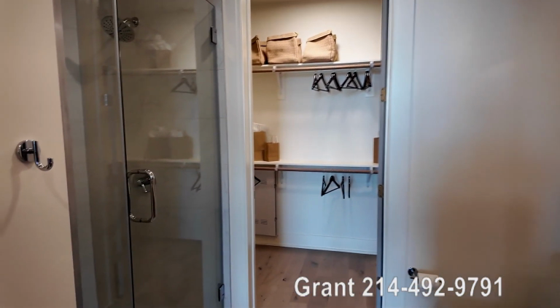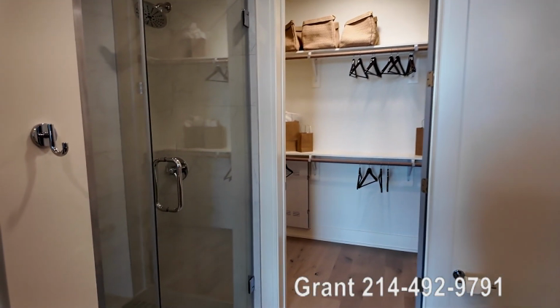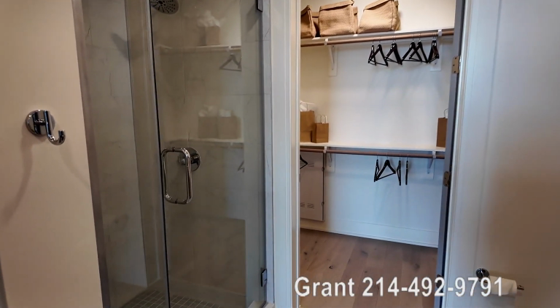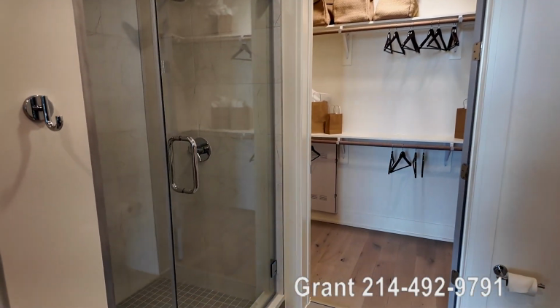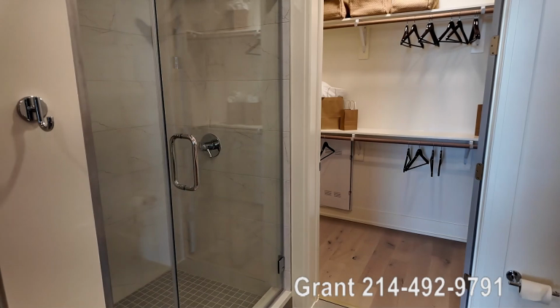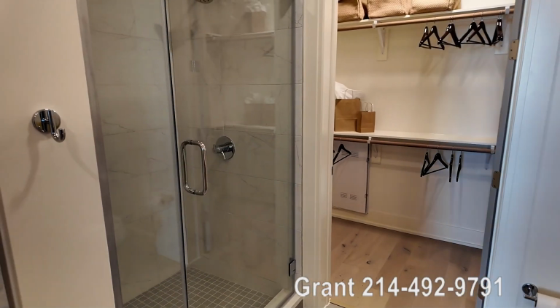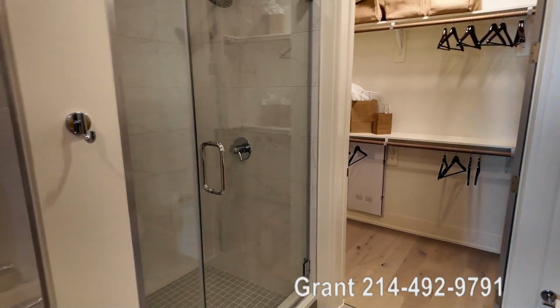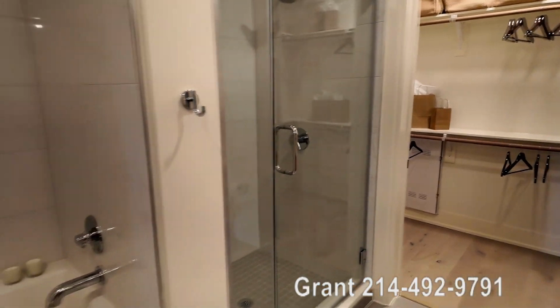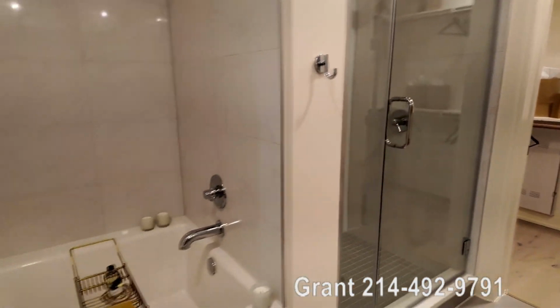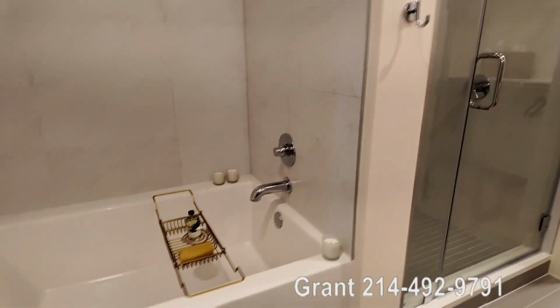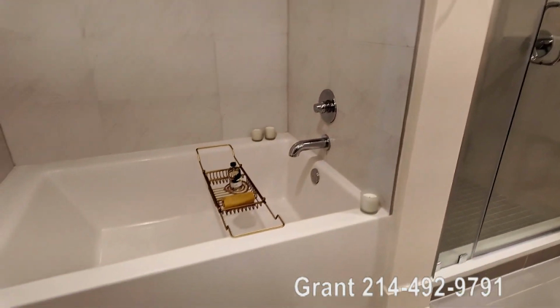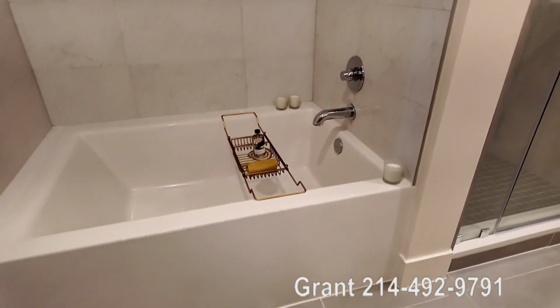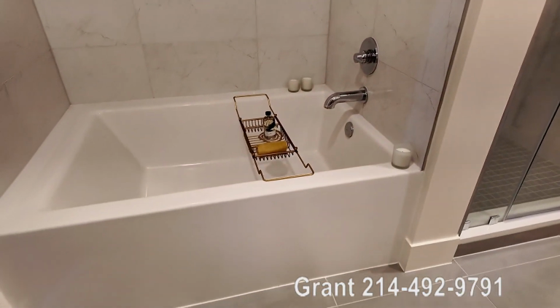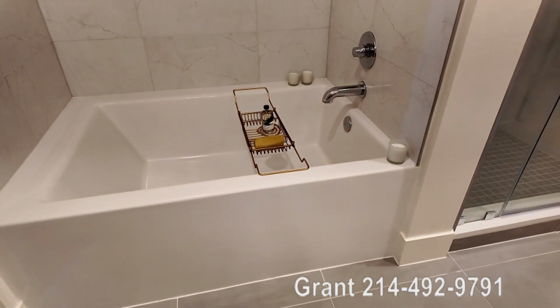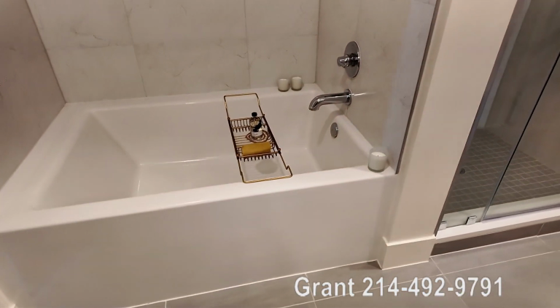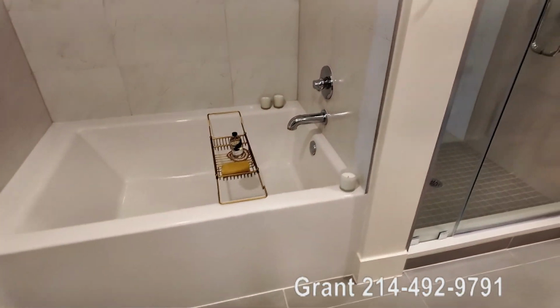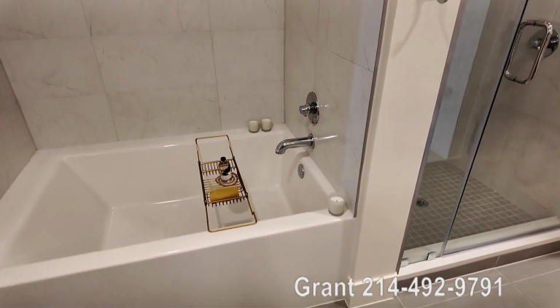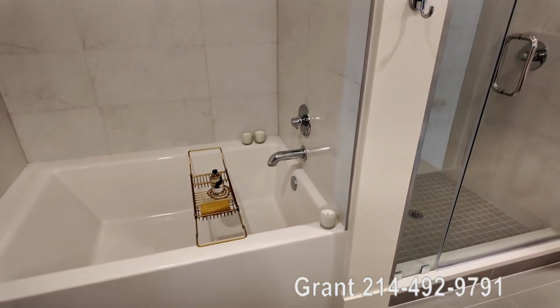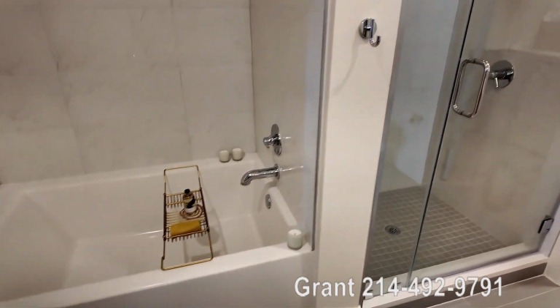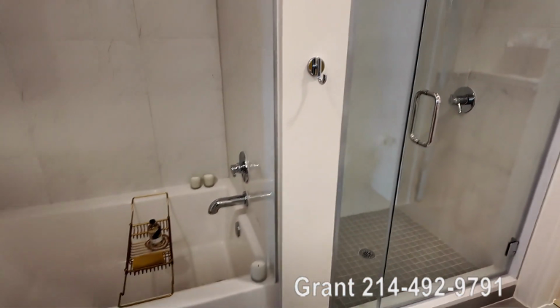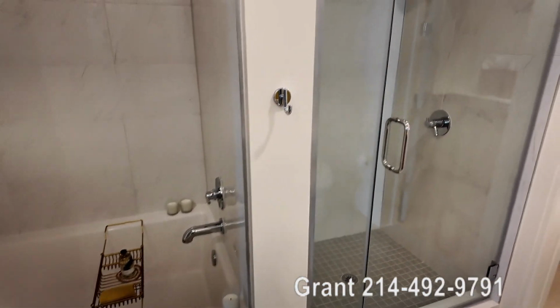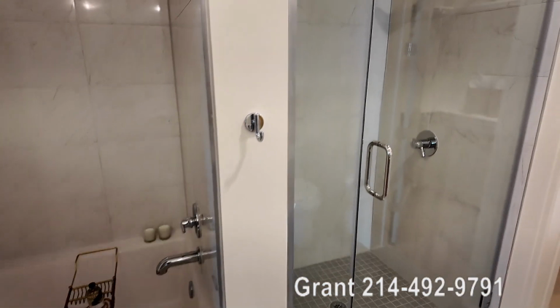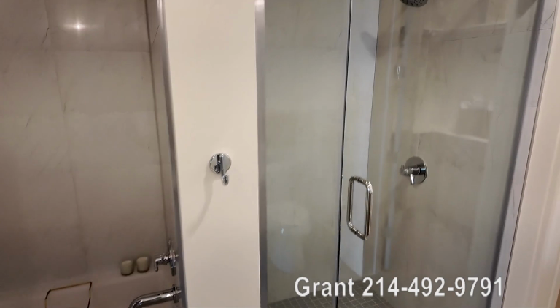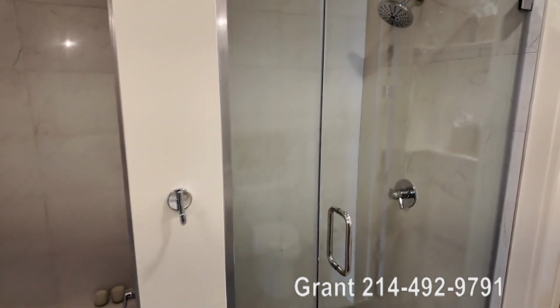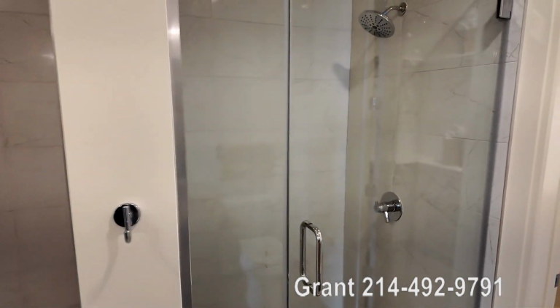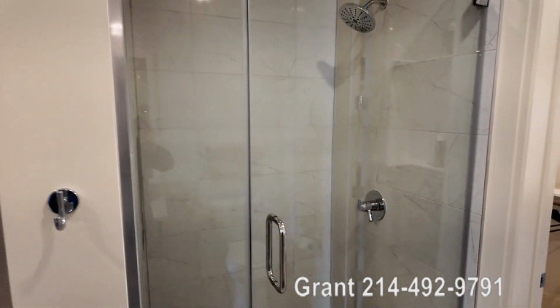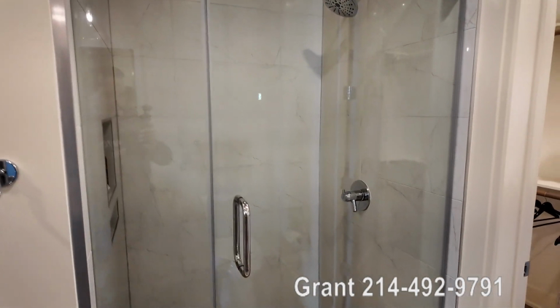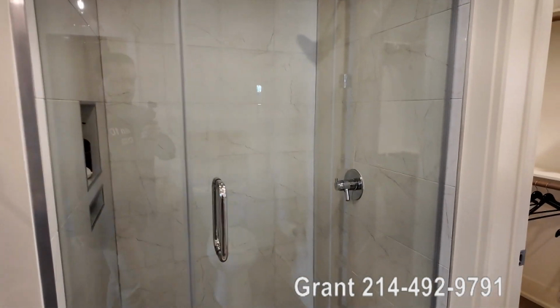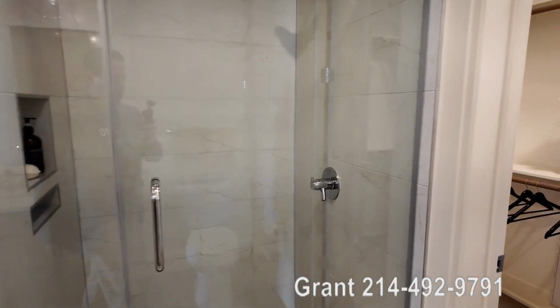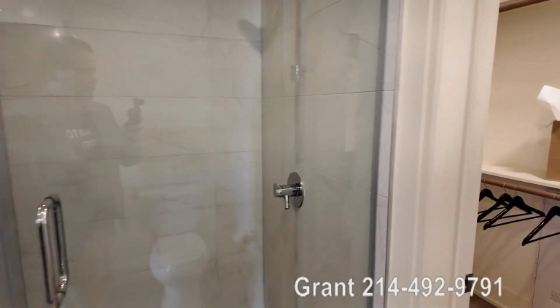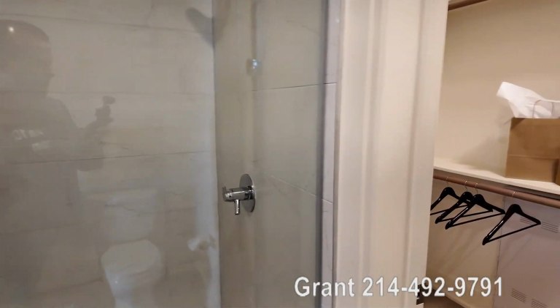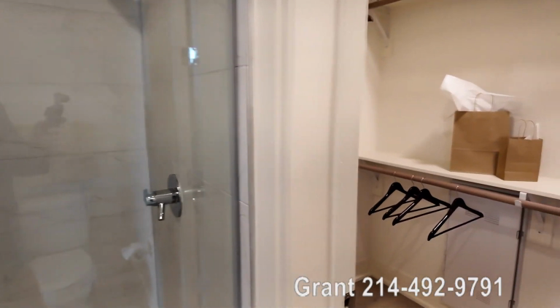And you have both a tub — a very nice, wide tub — and then you've got a nice walk-in shower that's here too. This is so pretty.